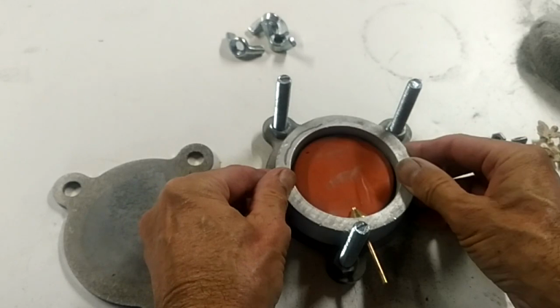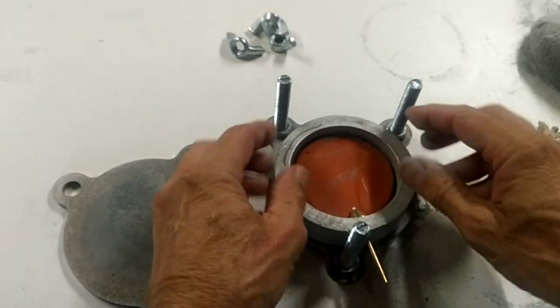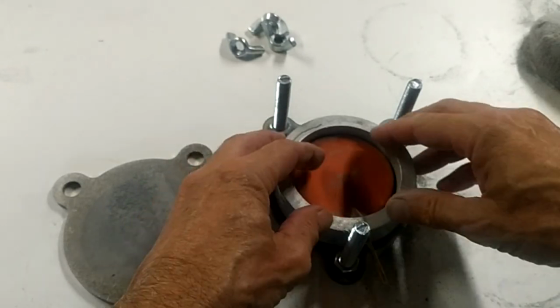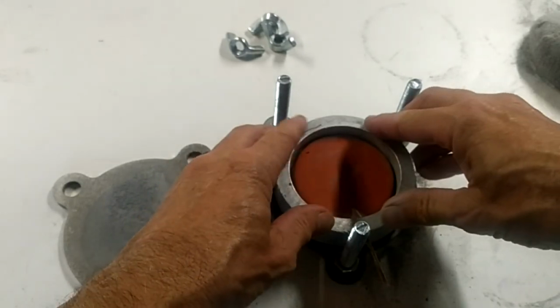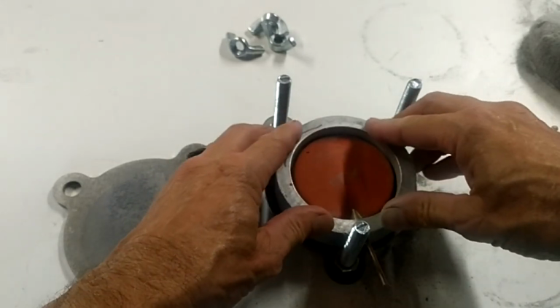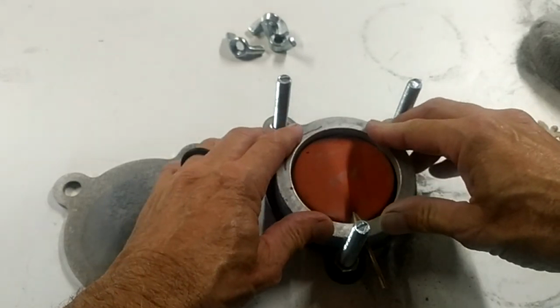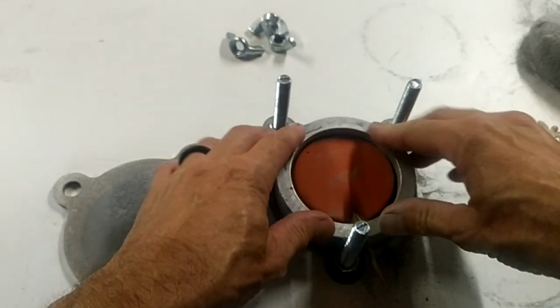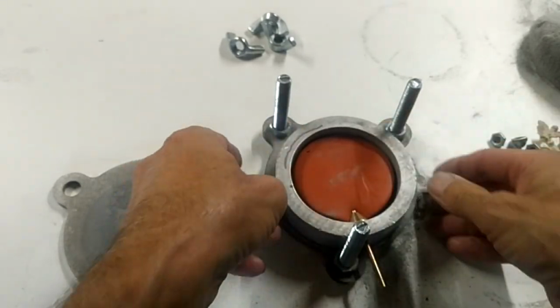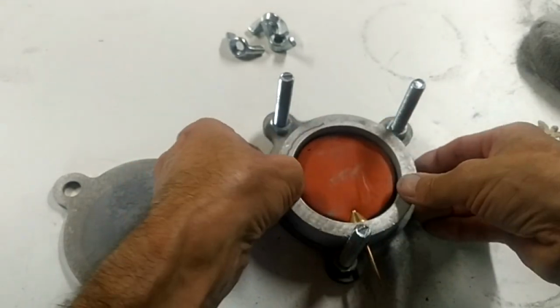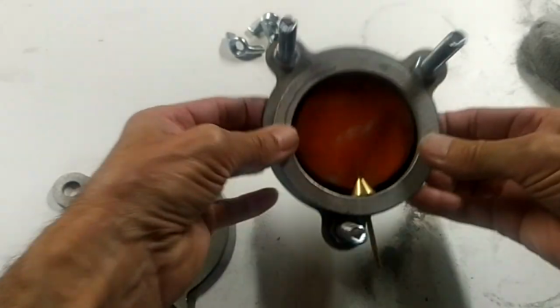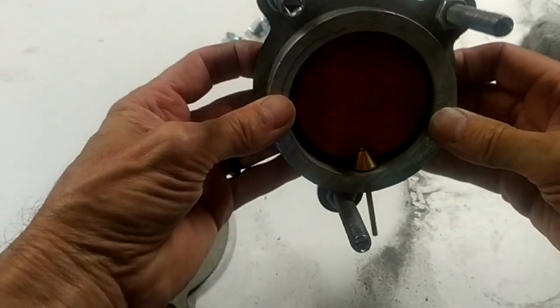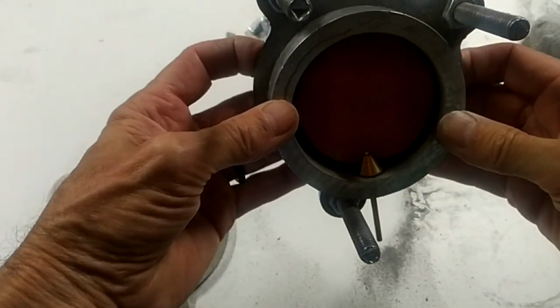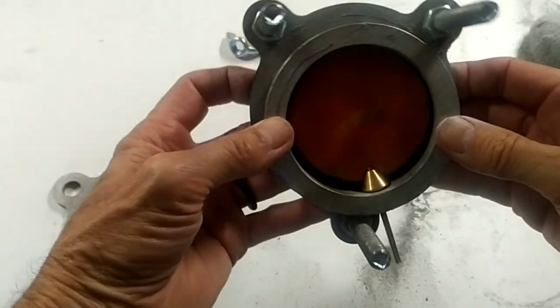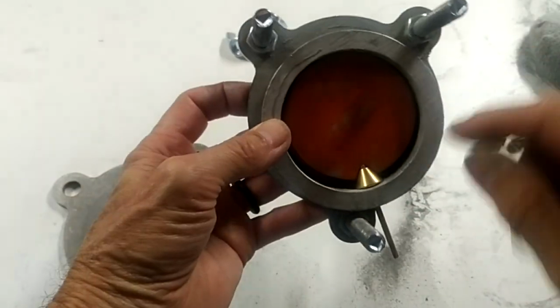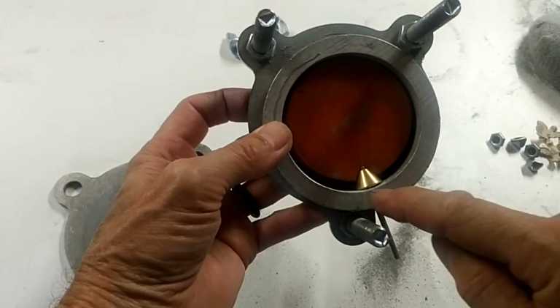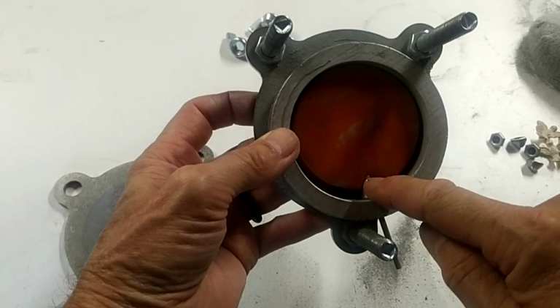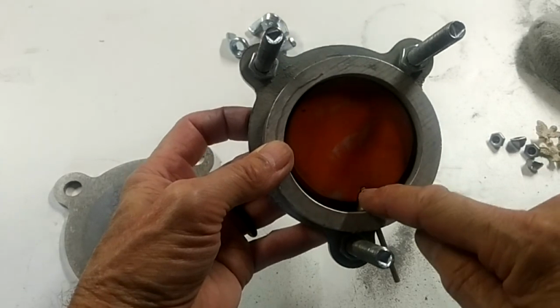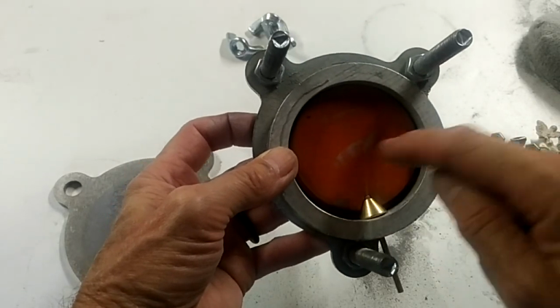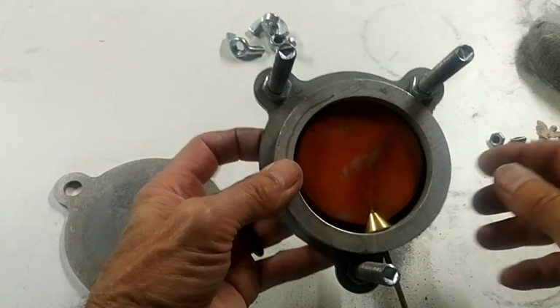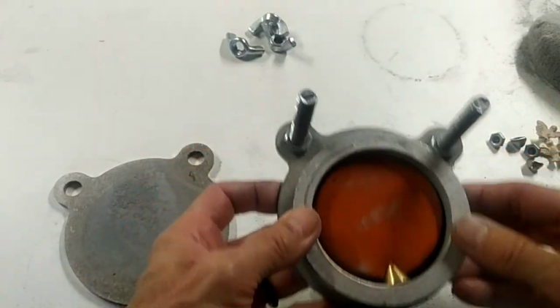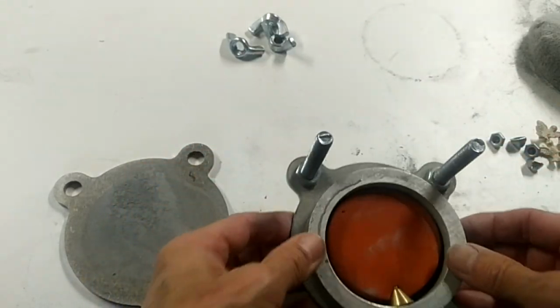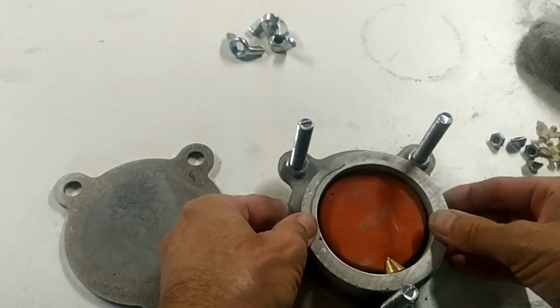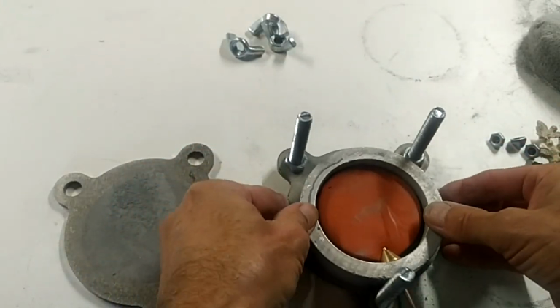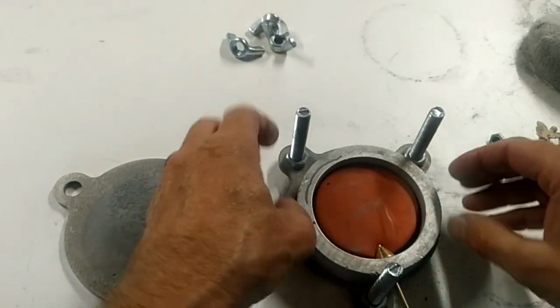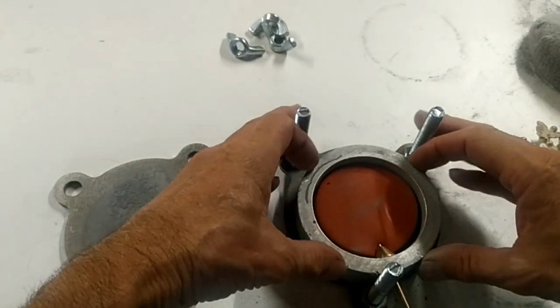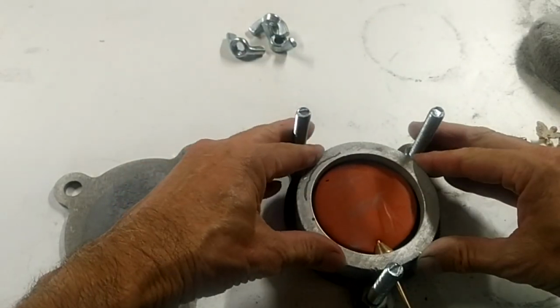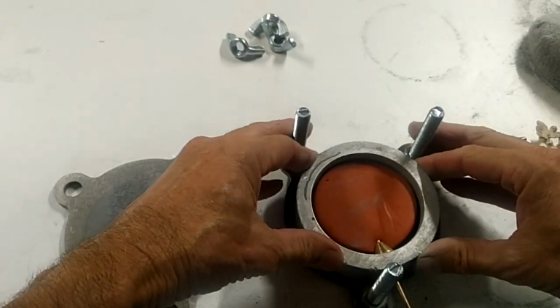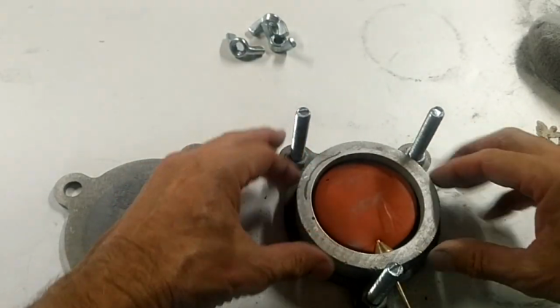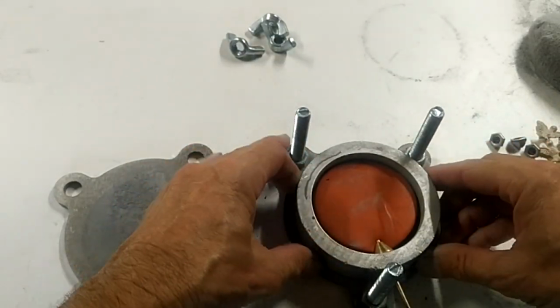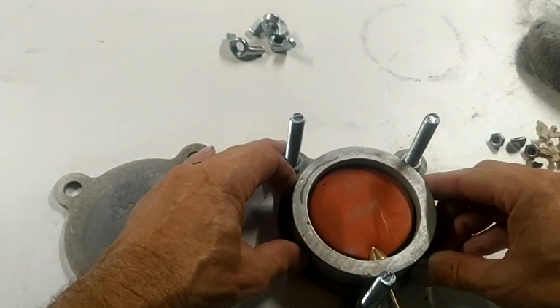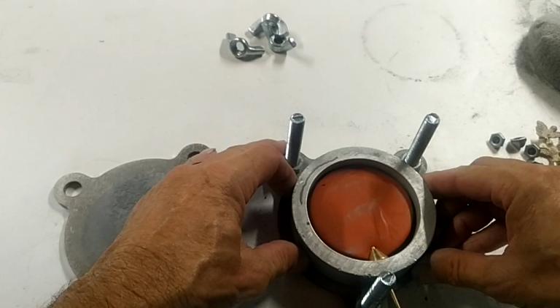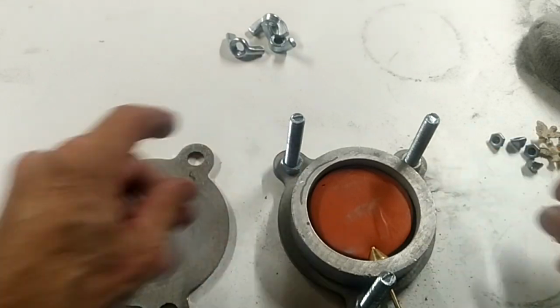You want to place this onto there like that, so you've got your cone coming up into the mold rubber. And you want to center it in the mold holder.